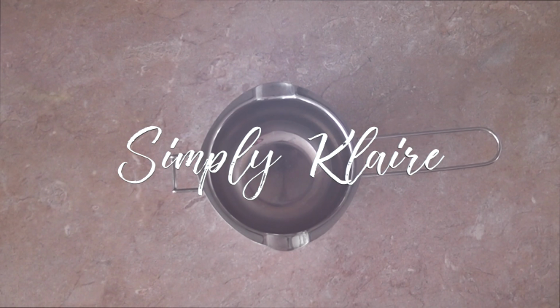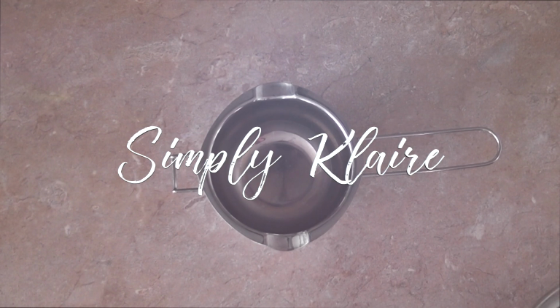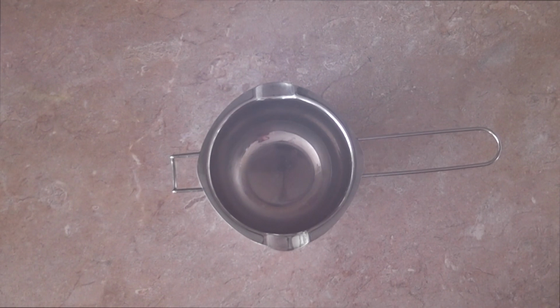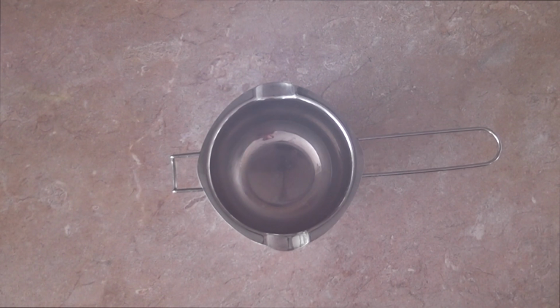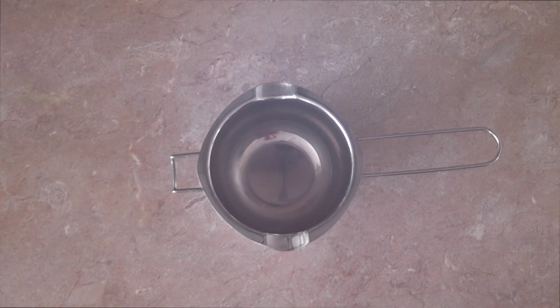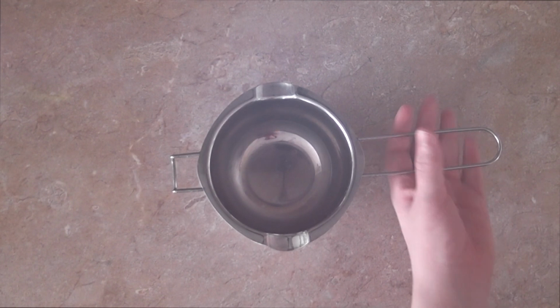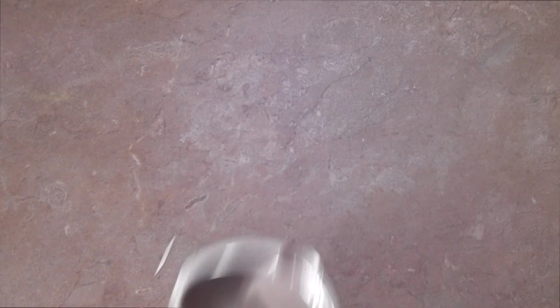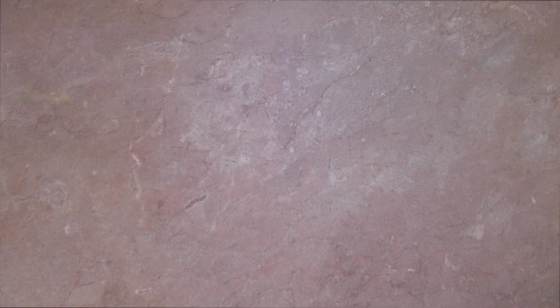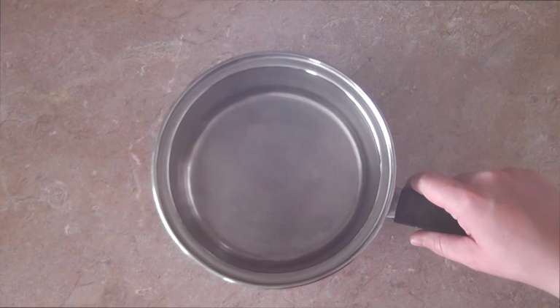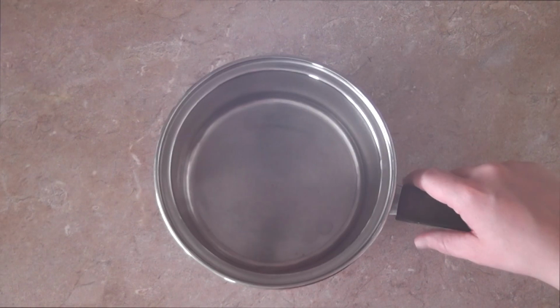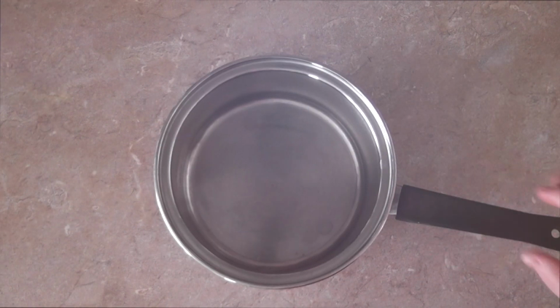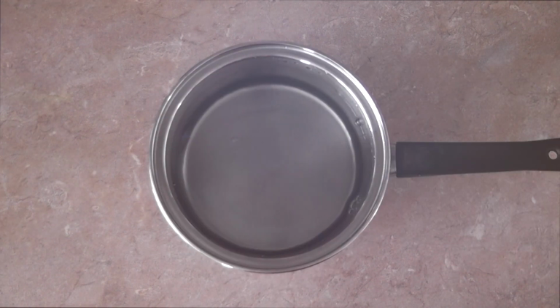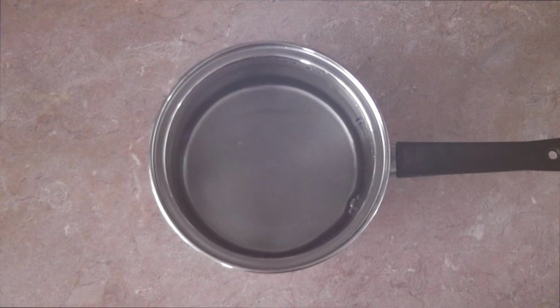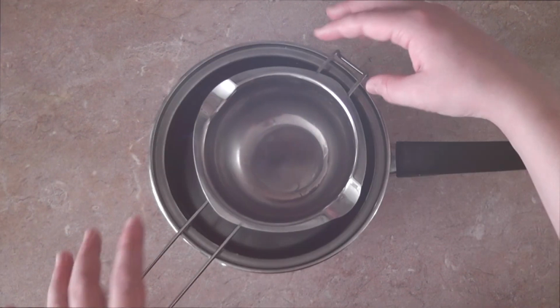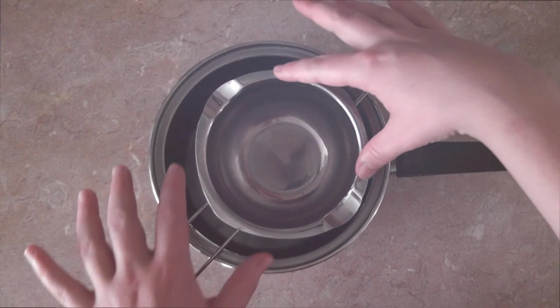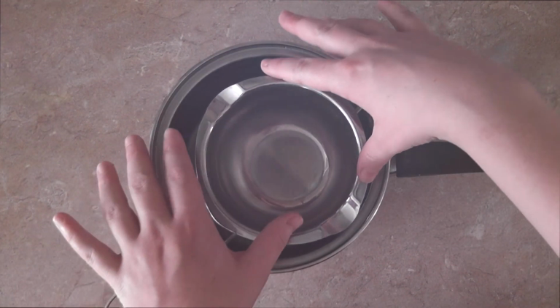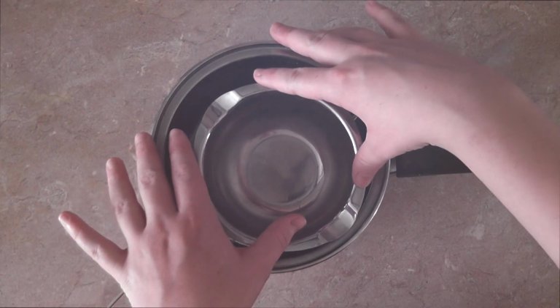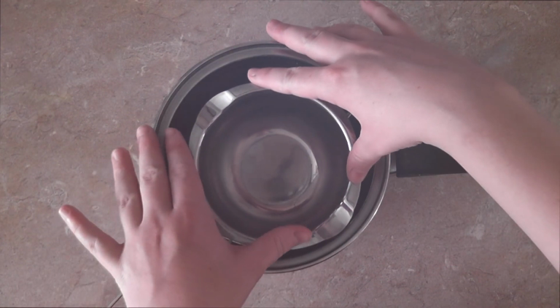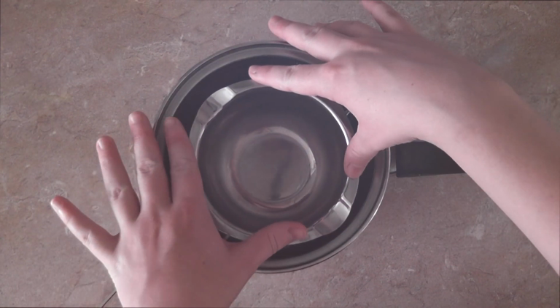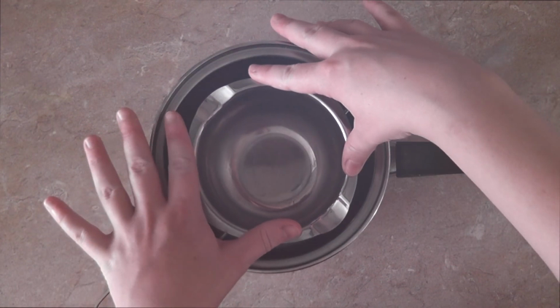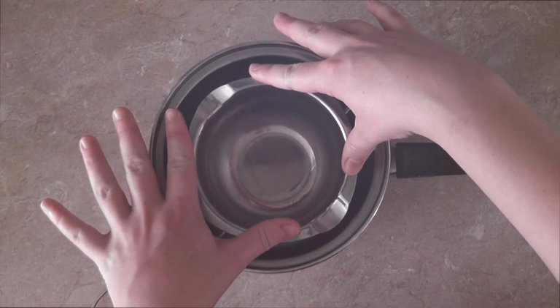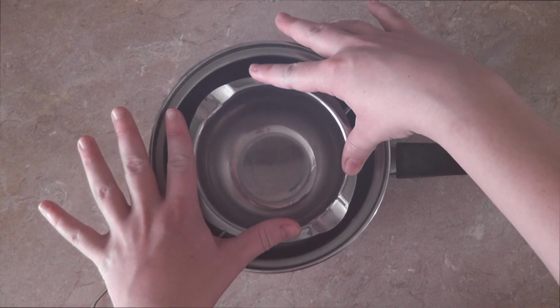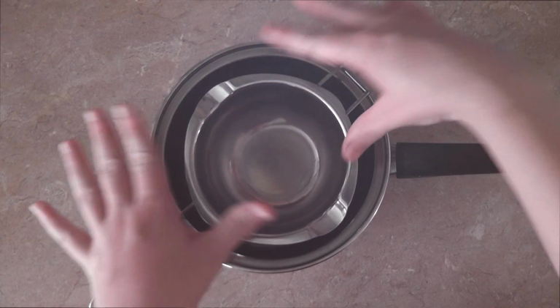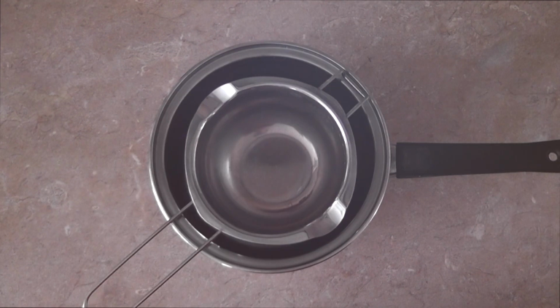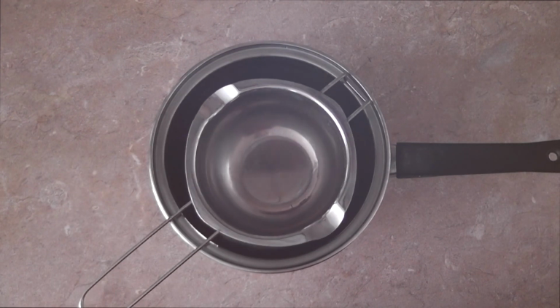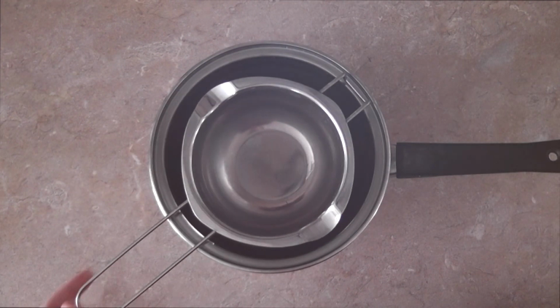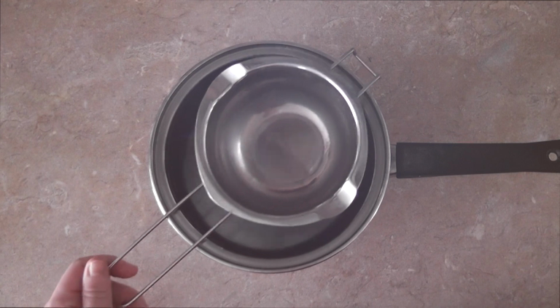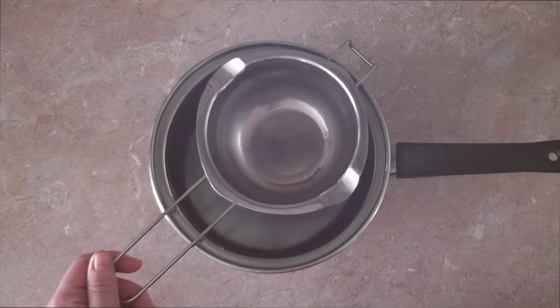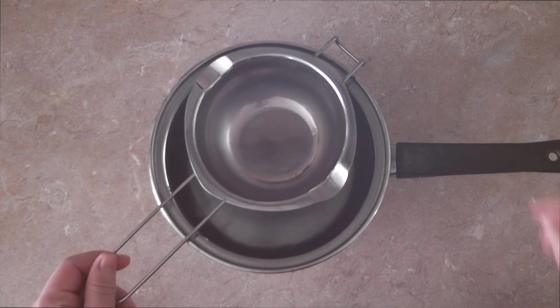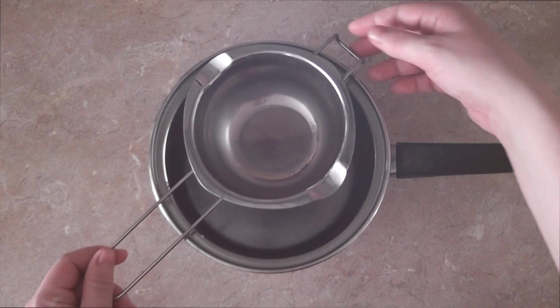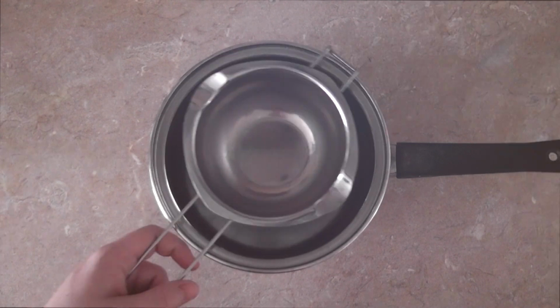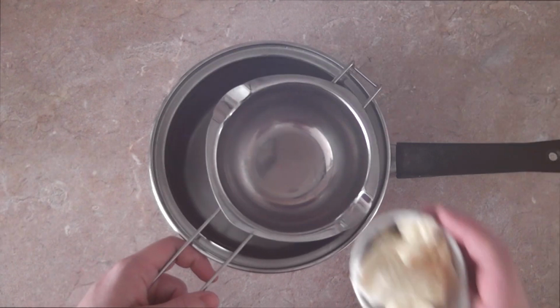To start off I'm going to use a mixing bowl. I'm going to take a saucepan, fill that with water and then check that once I press down the mixing bowl, the water isn't going to spill over the edge.